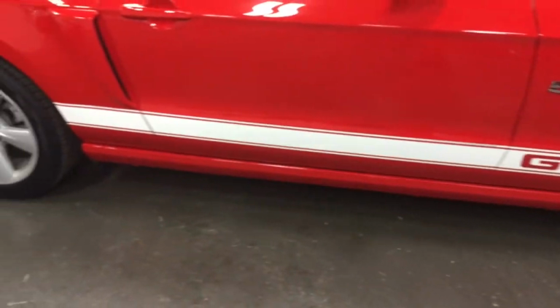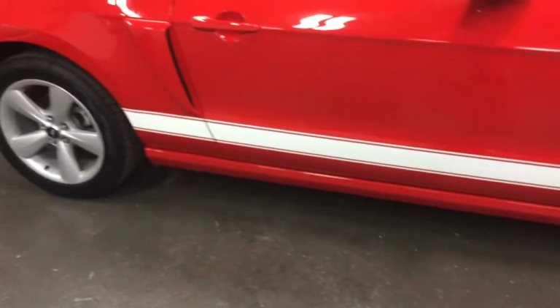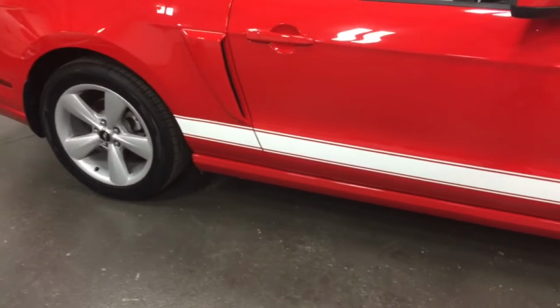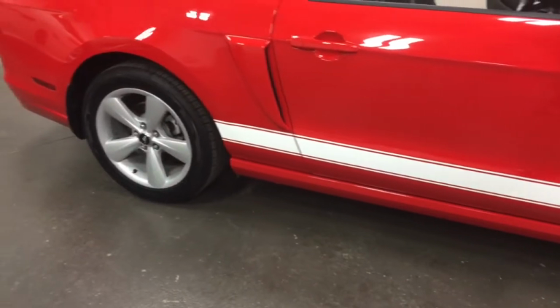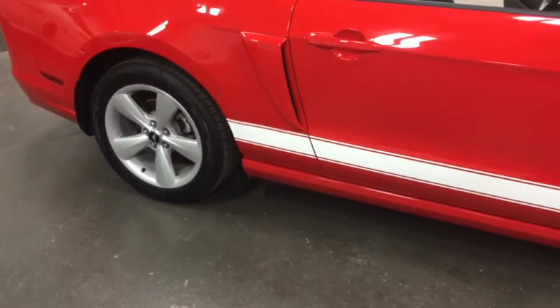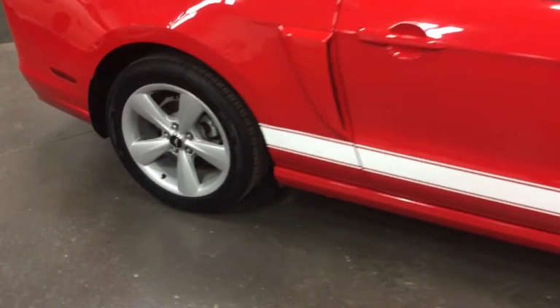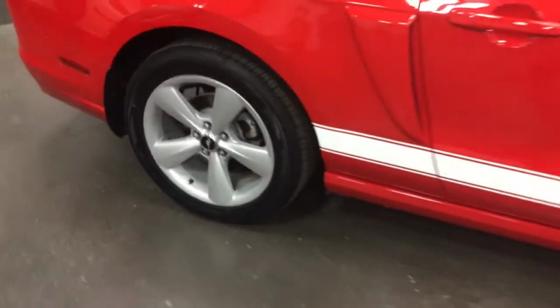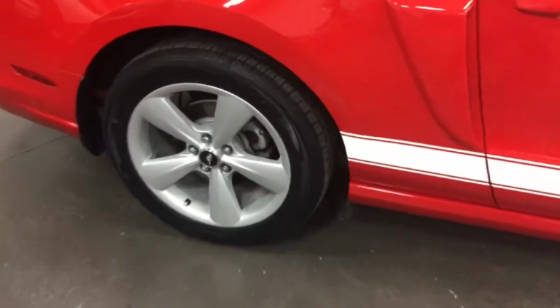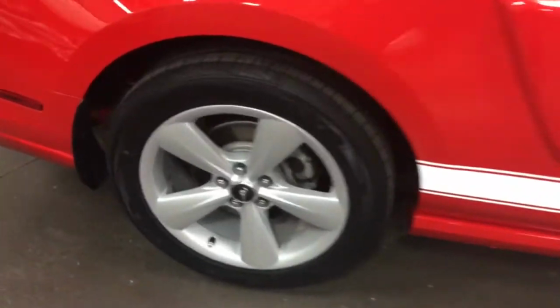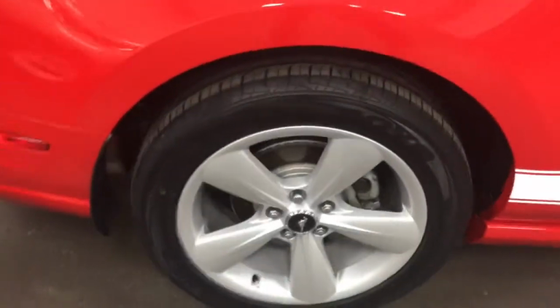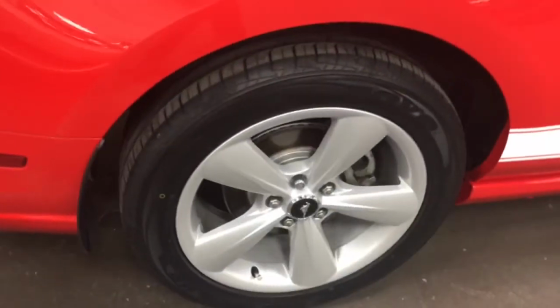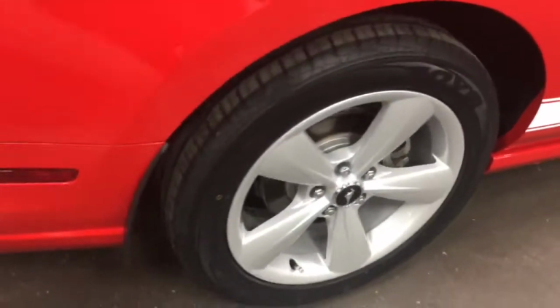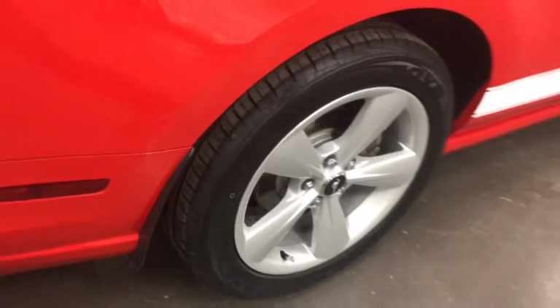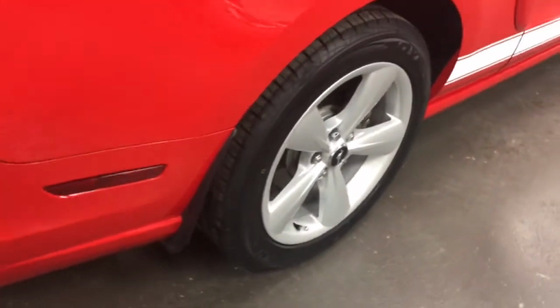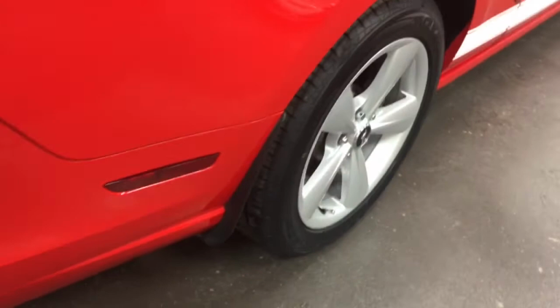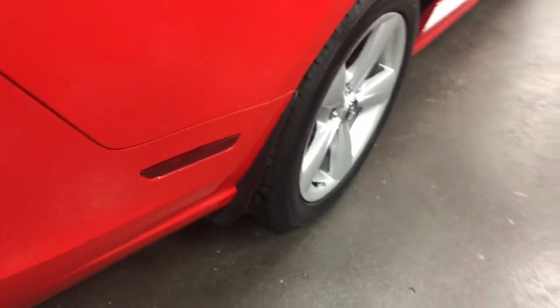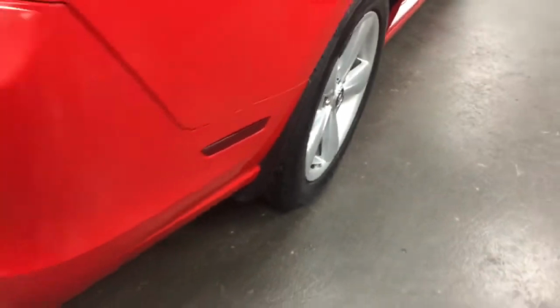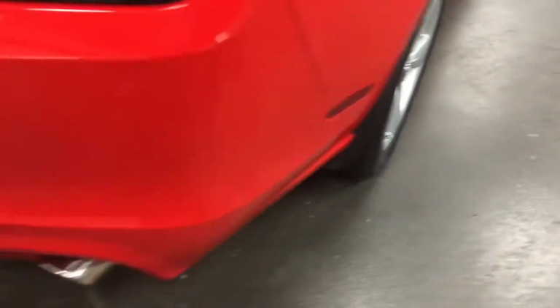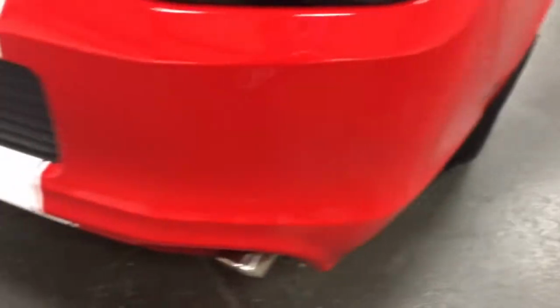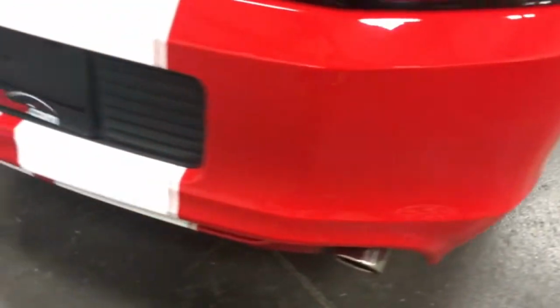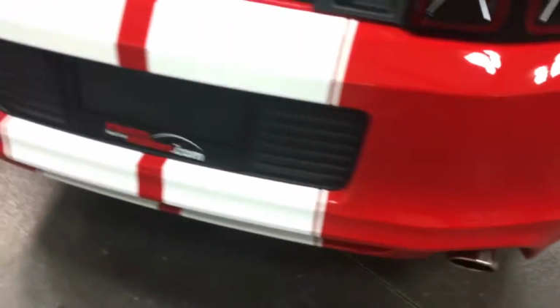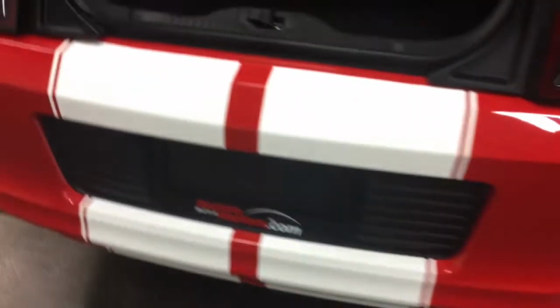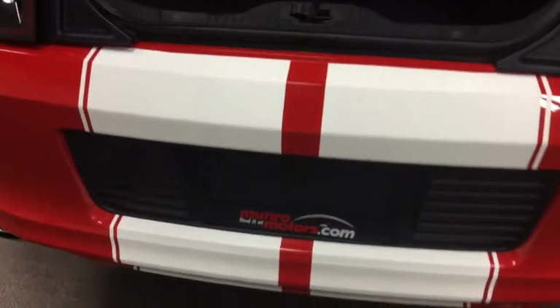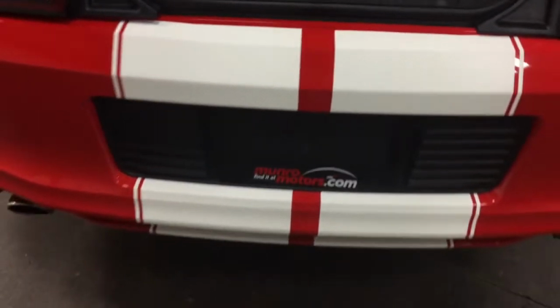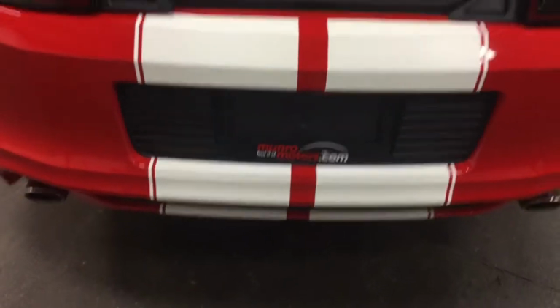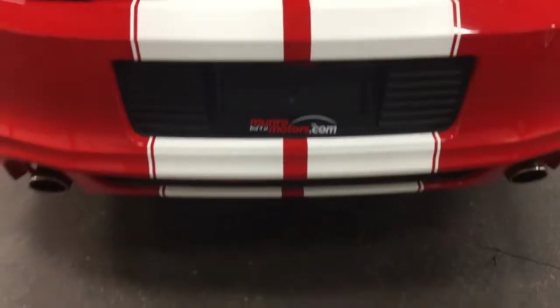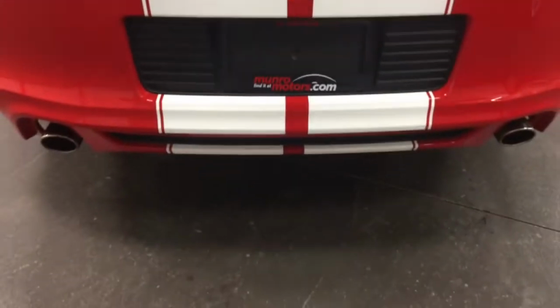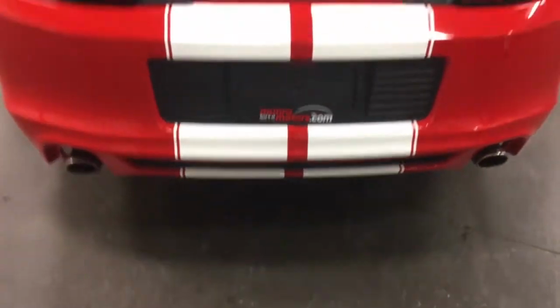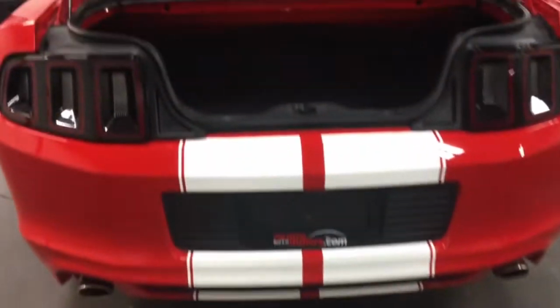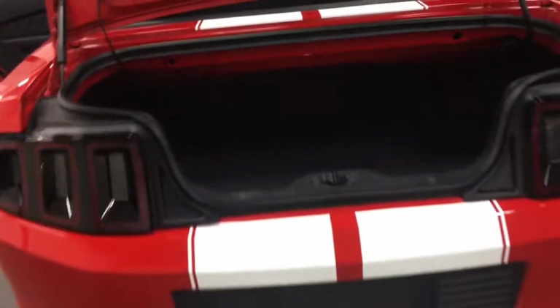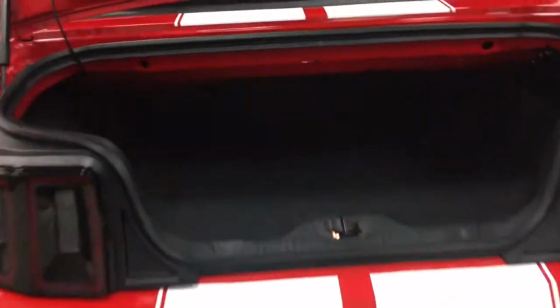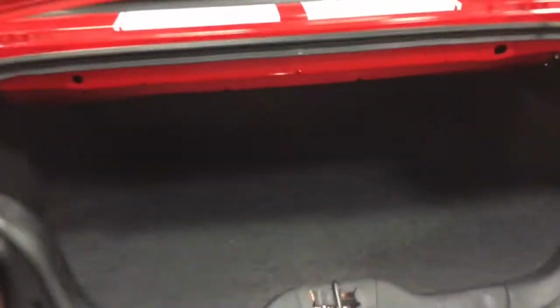Looking awesome. Nice rims on it. Brand new tires all the way around - four brand new tires. Nice little mud flap there. The stripes go all the way down to the bottom there as you can see, and they have the extra pinstripe.